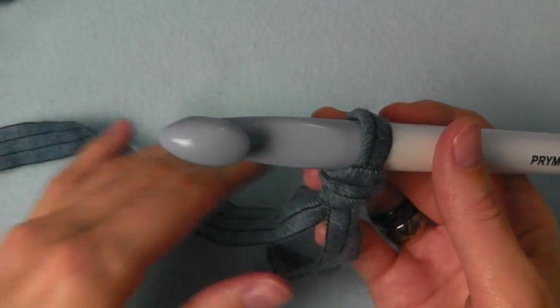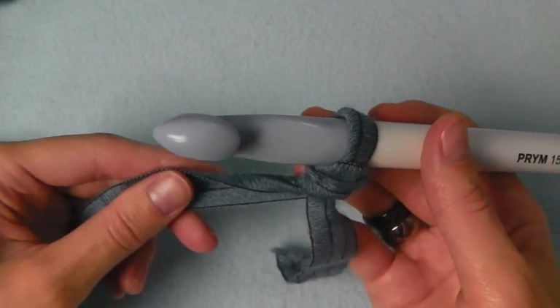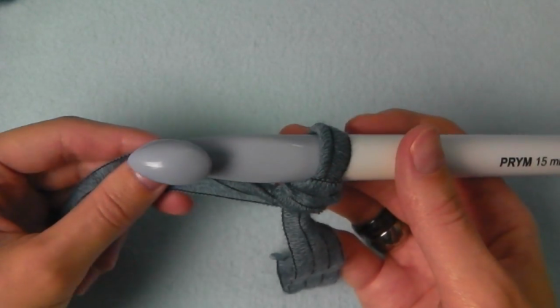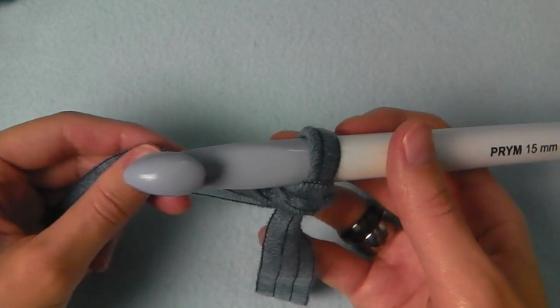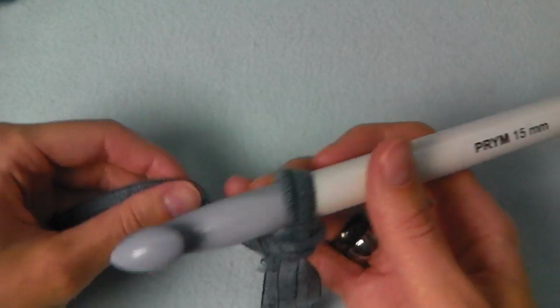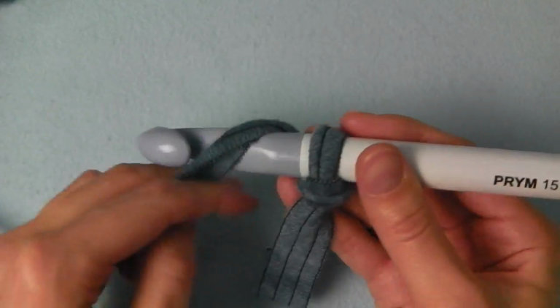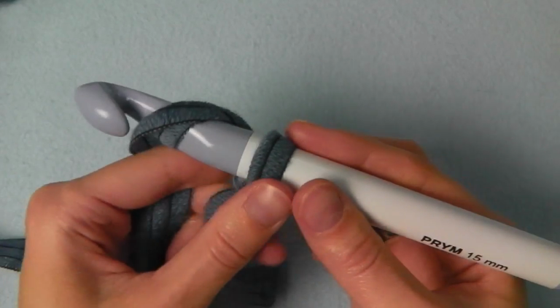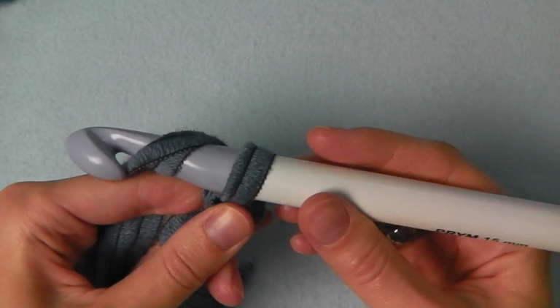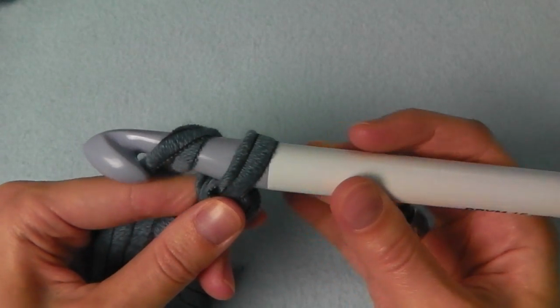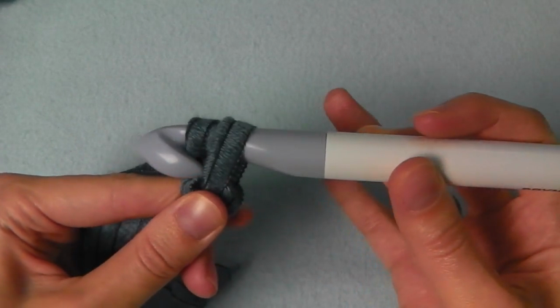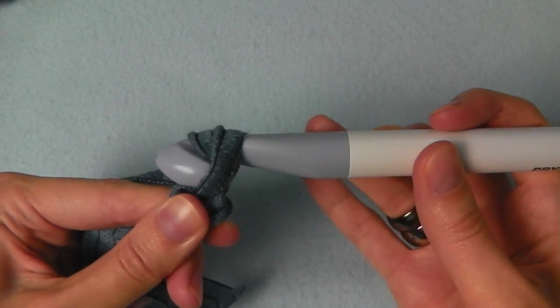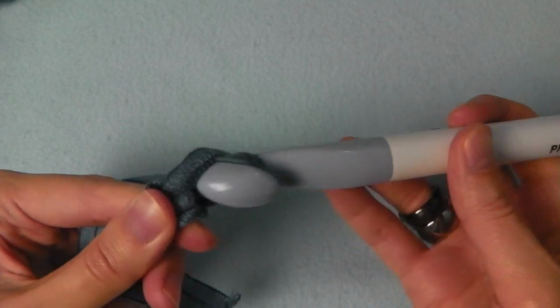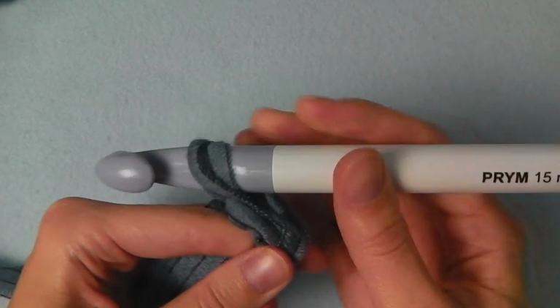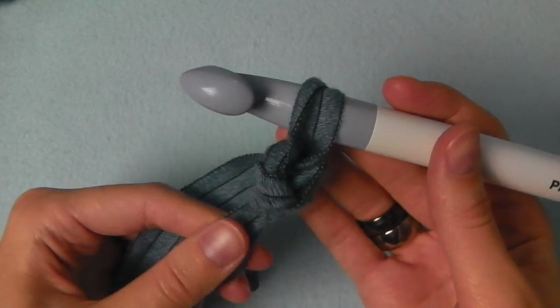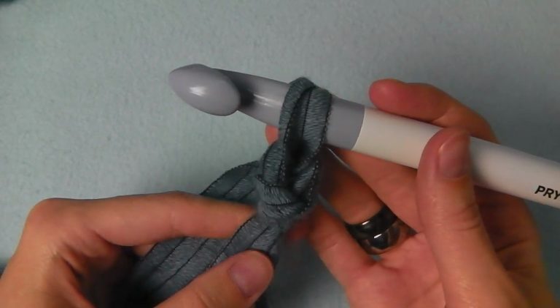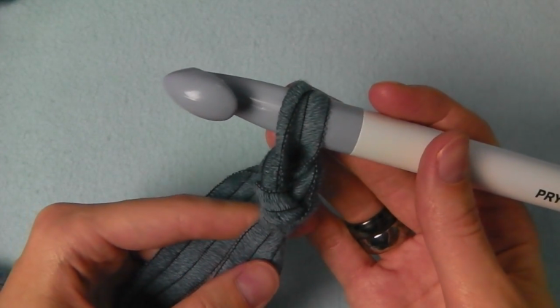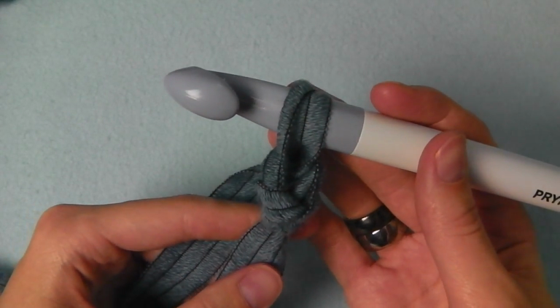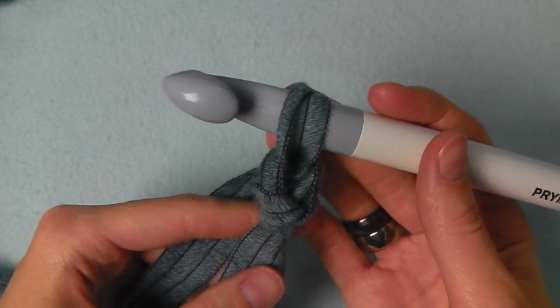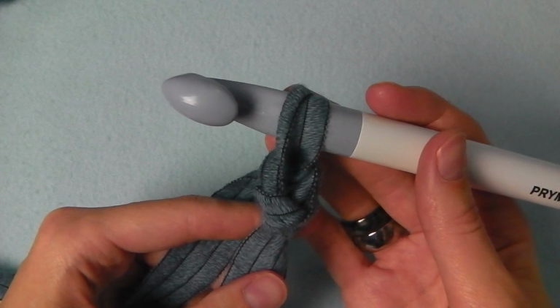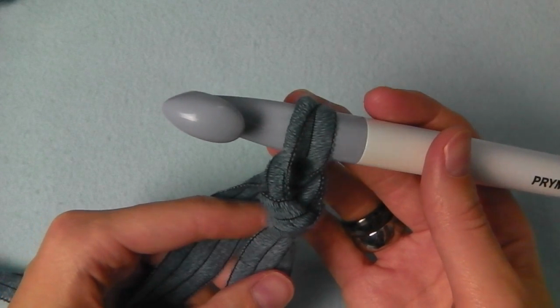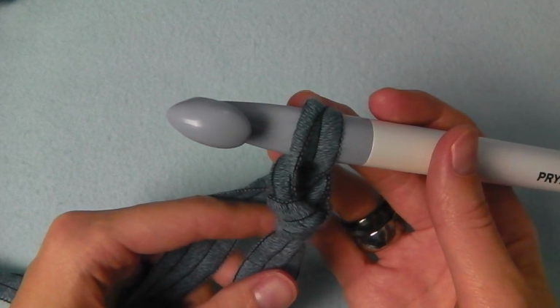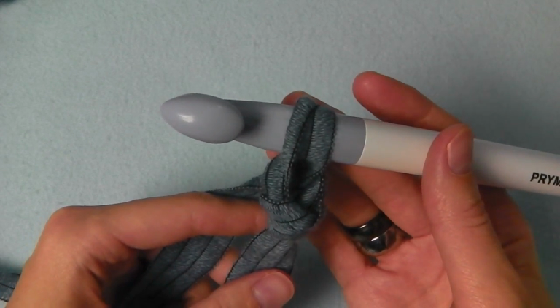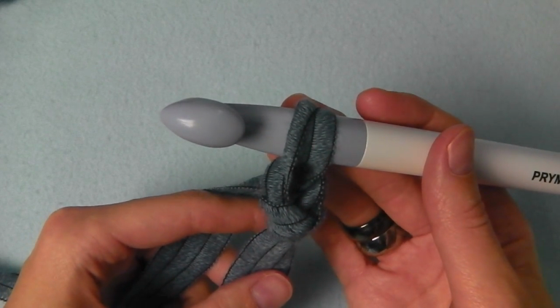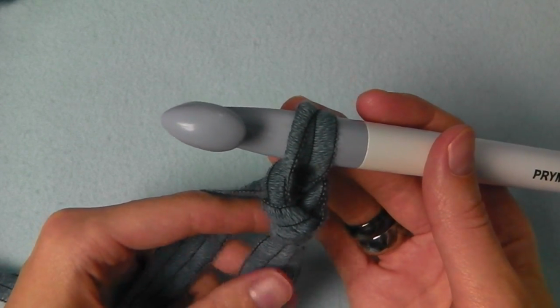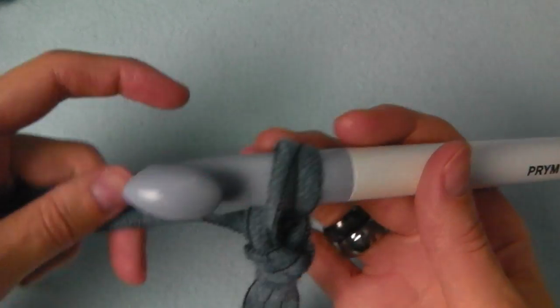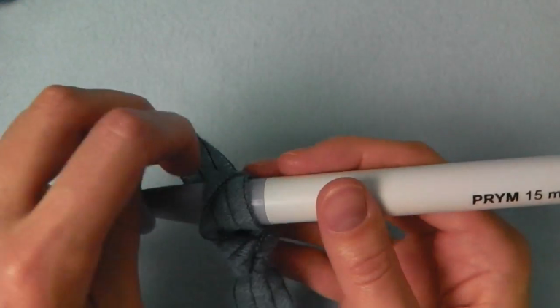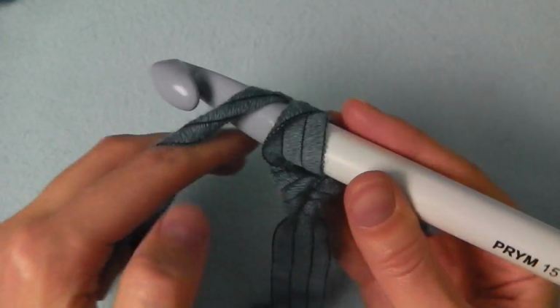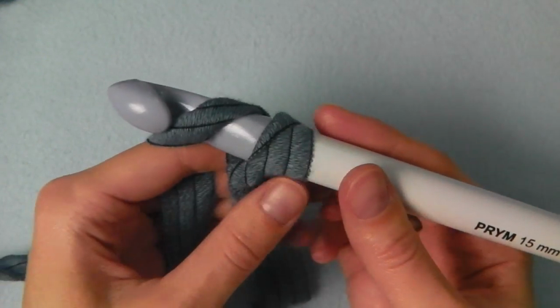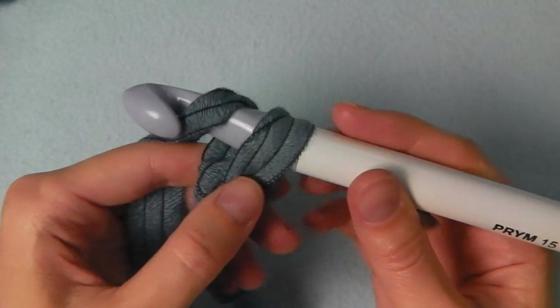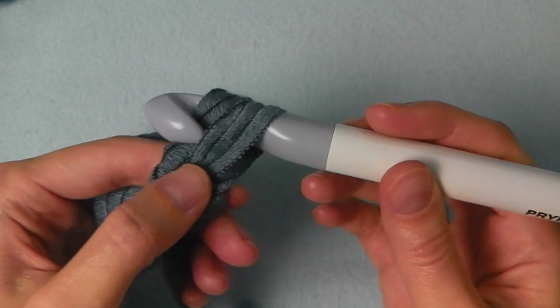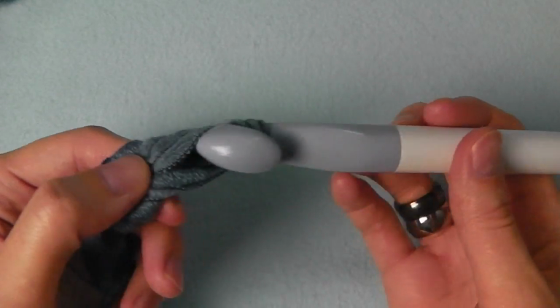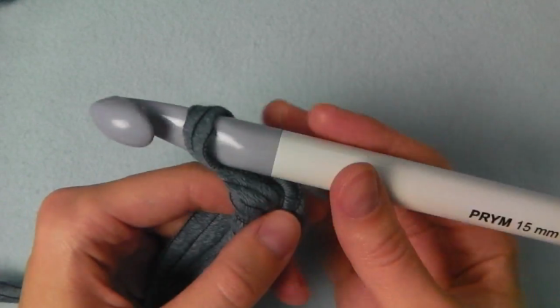Now we have to do chain stitches. To do this, yarn over and pull through the loop and you have a chain stitch. We need 10. Again yarn over and pull through.